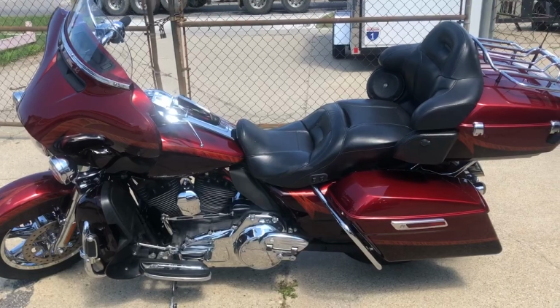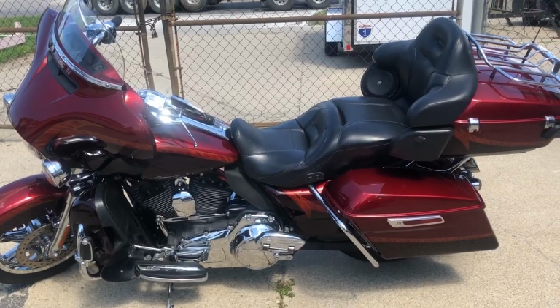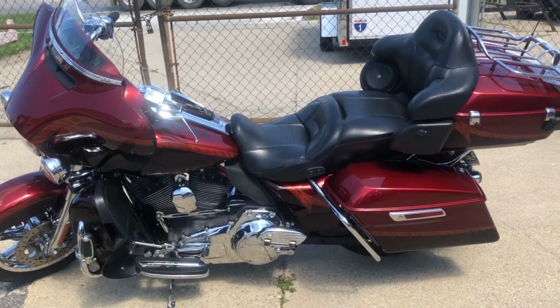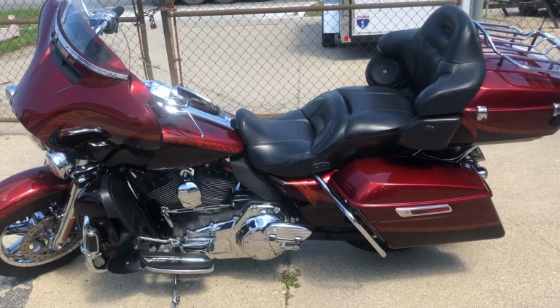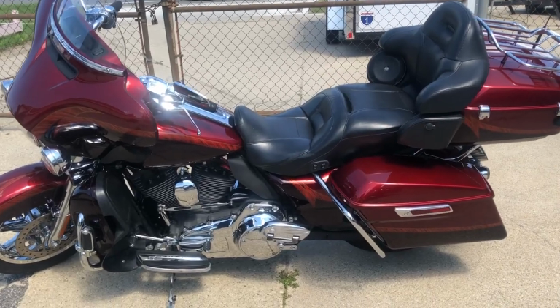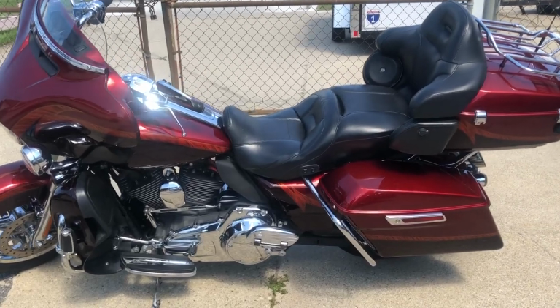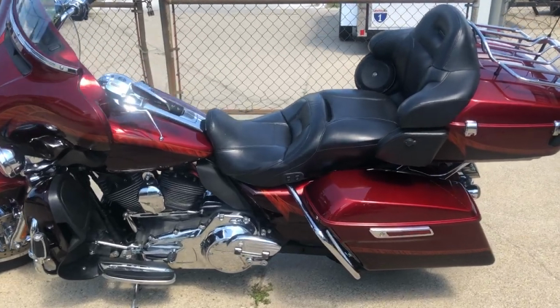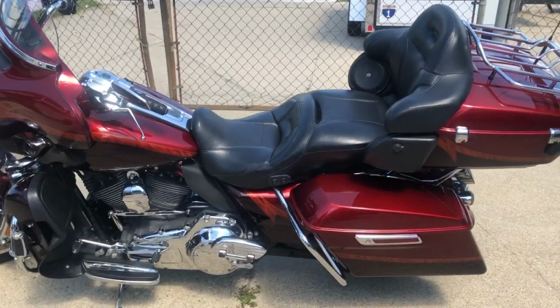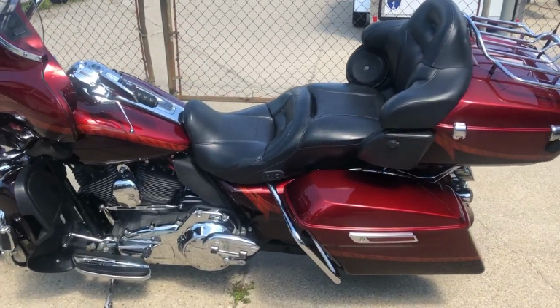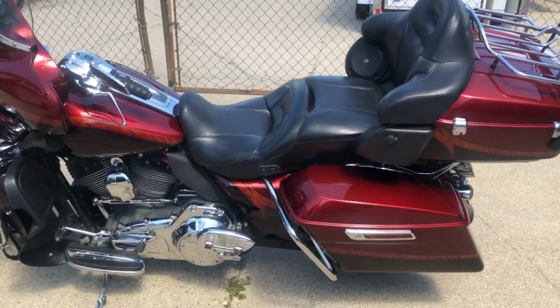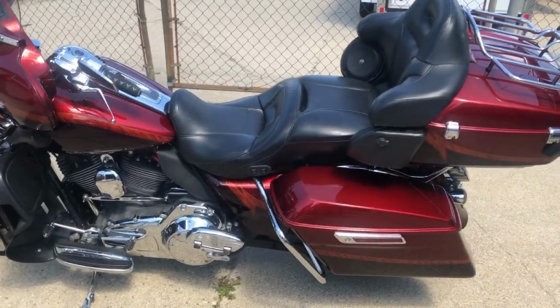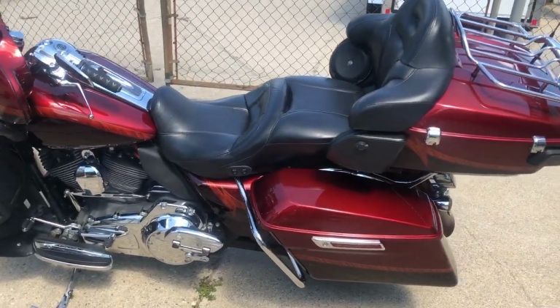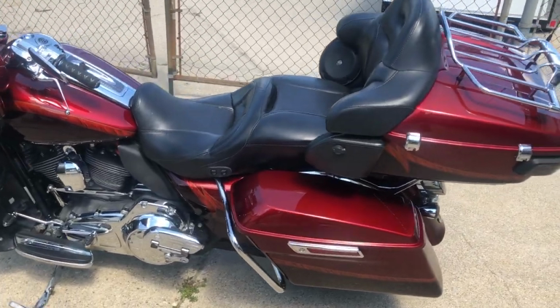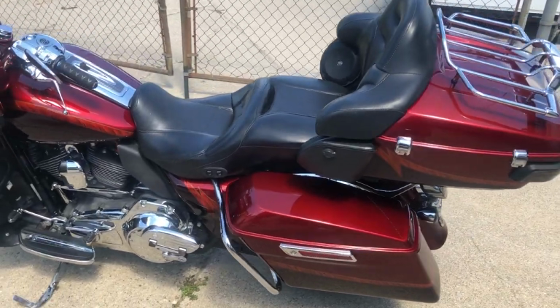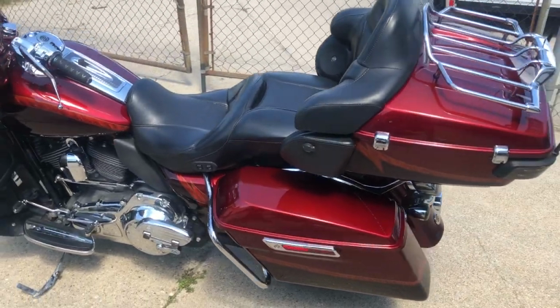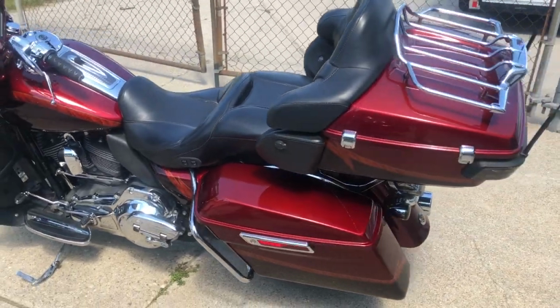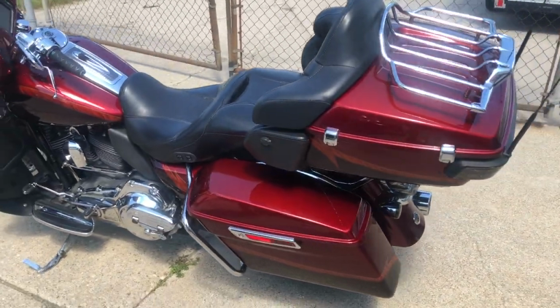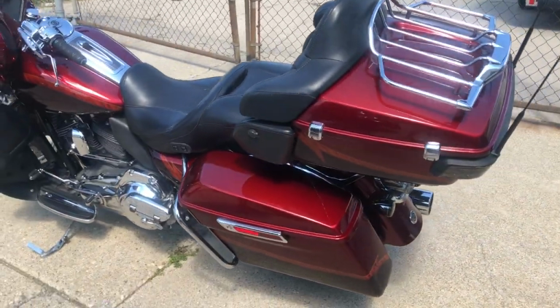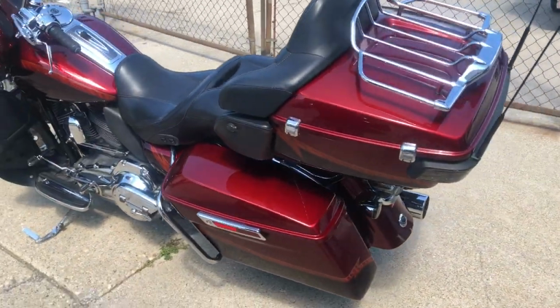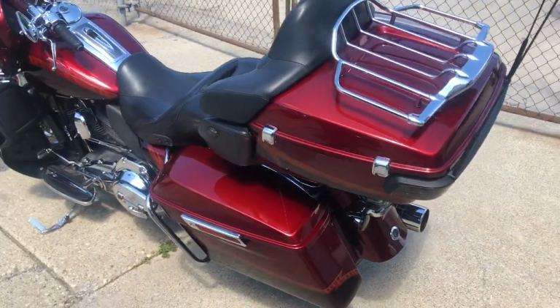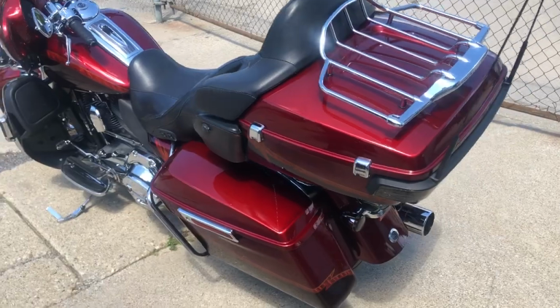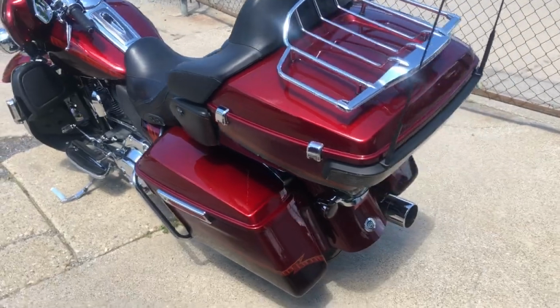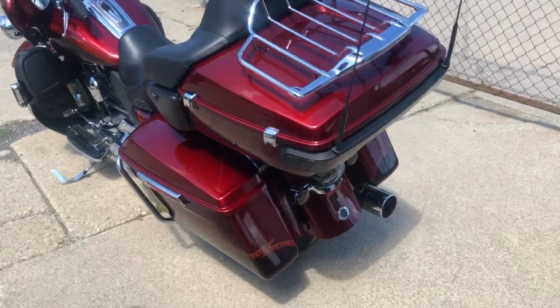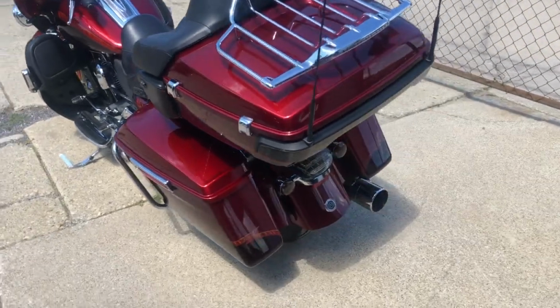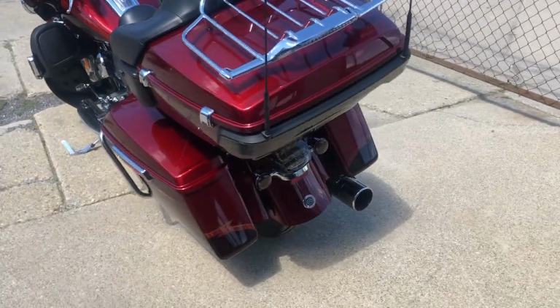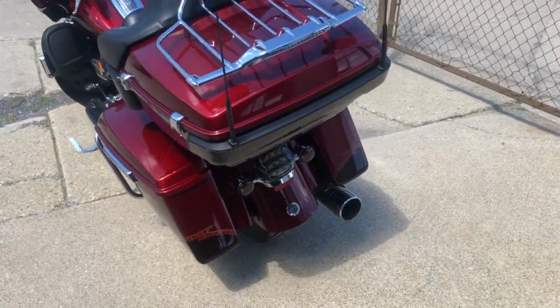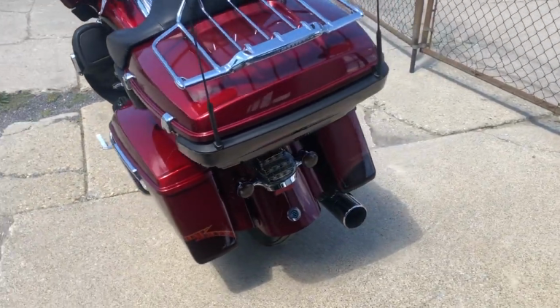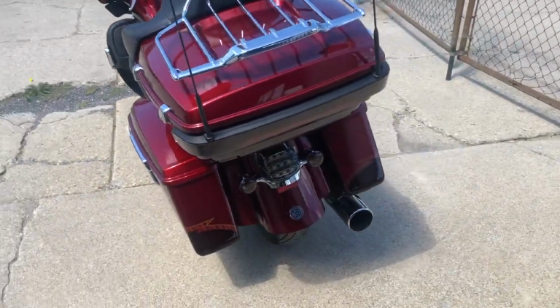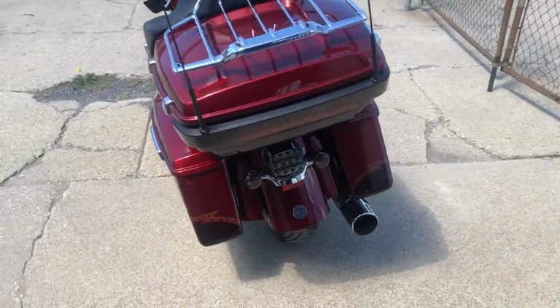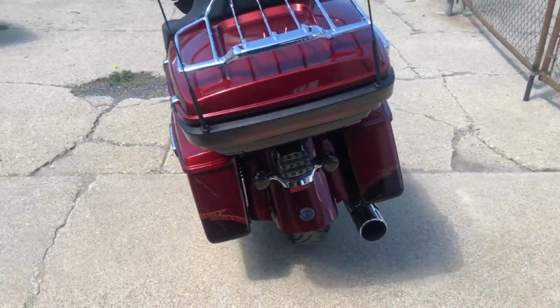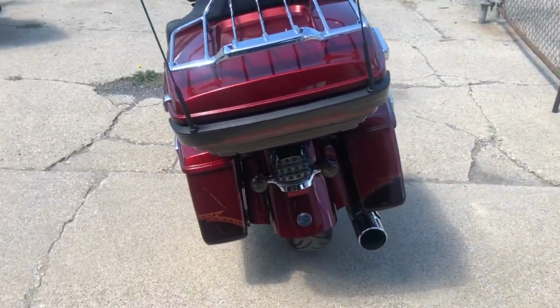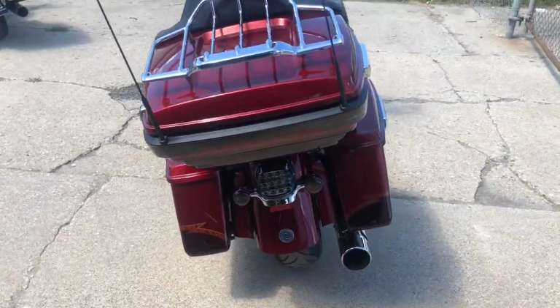Hey guys, proof of Puppers from First Stock. Matt here, doing some videos on some stuff that just came in. Got a 2014 Screamin' Eagle Ultra Limited in that Crimson Red Sunglow paint.